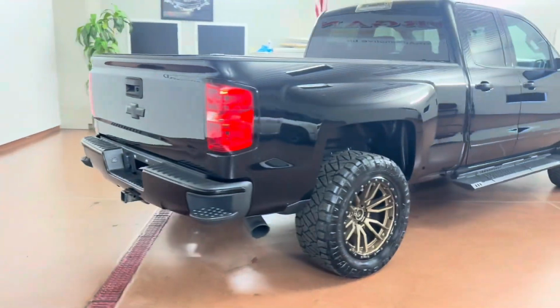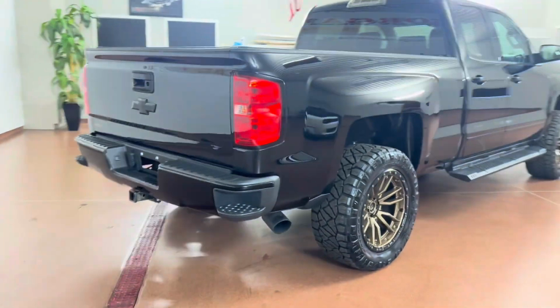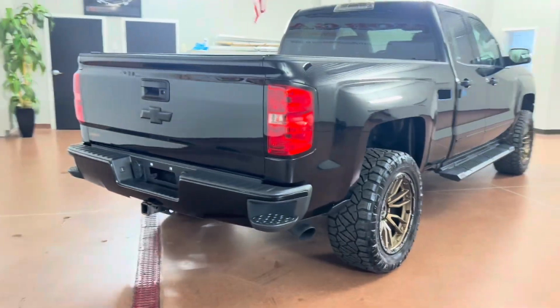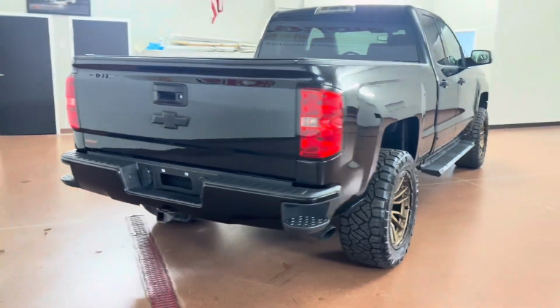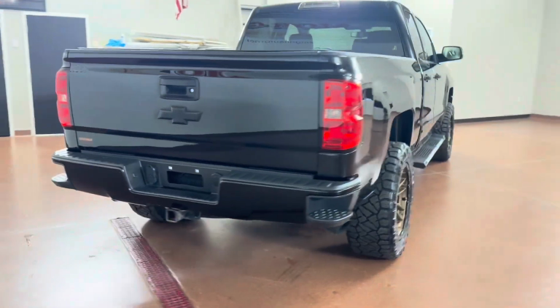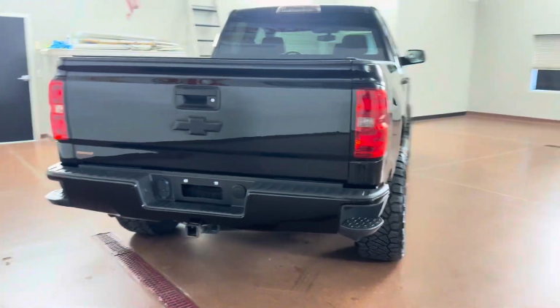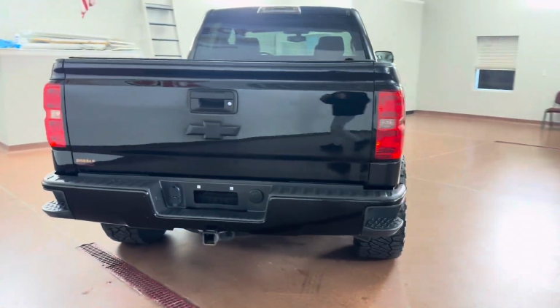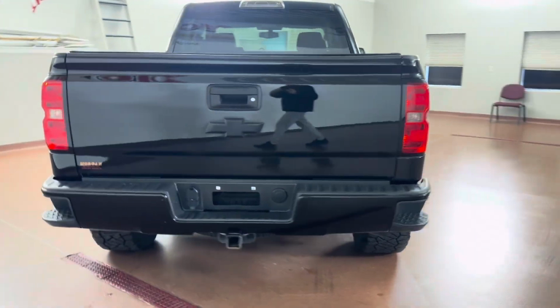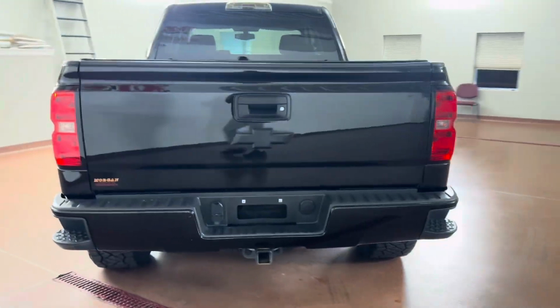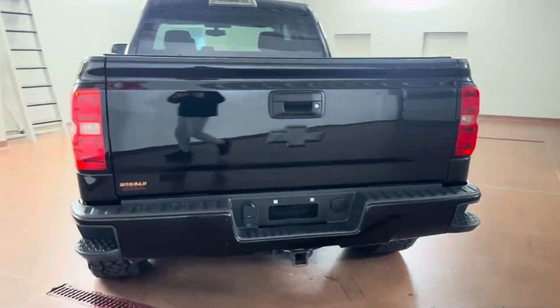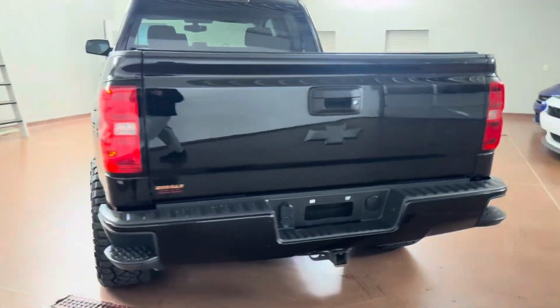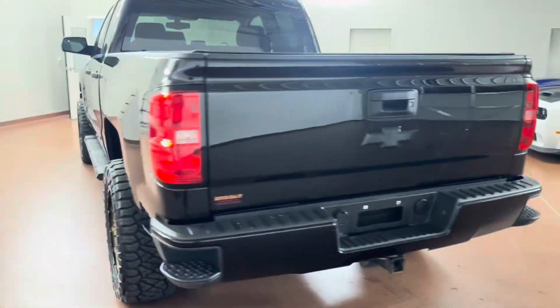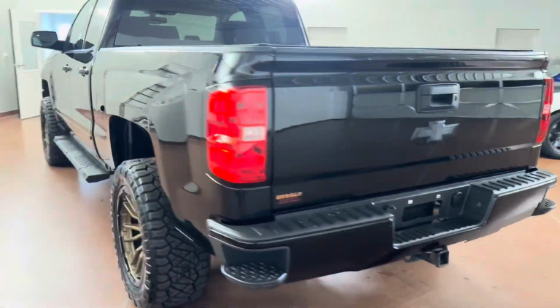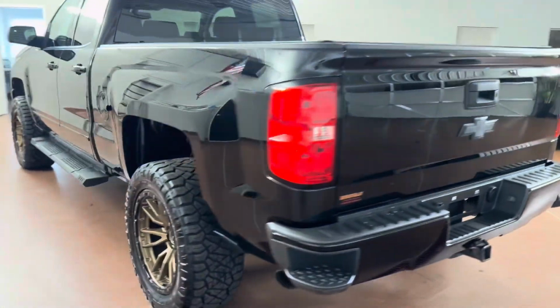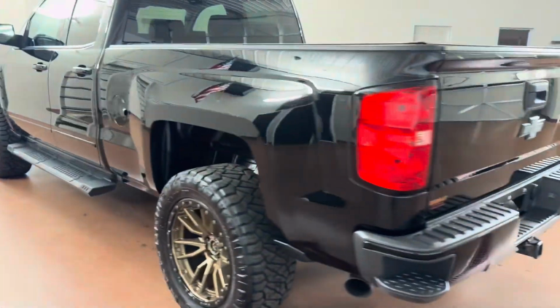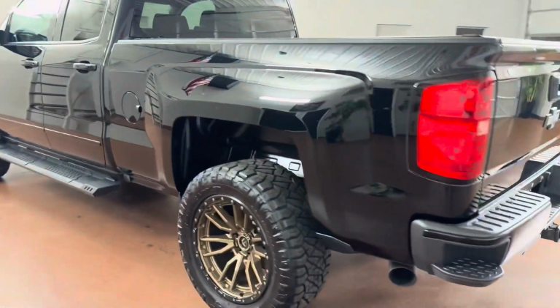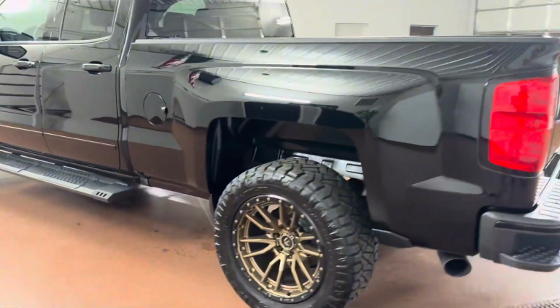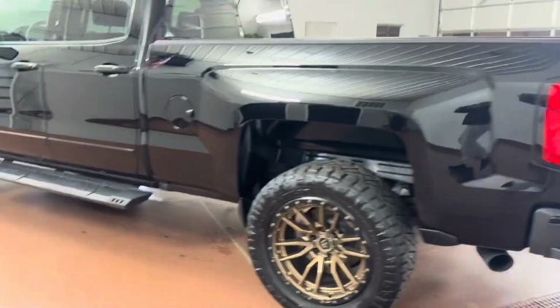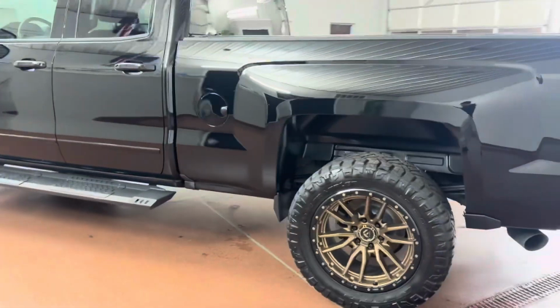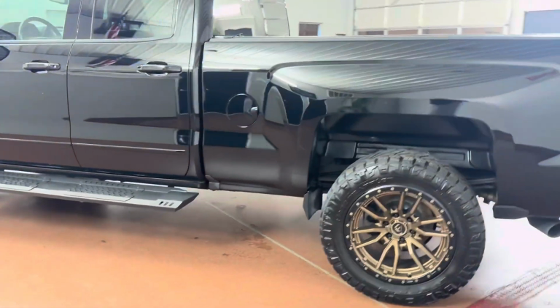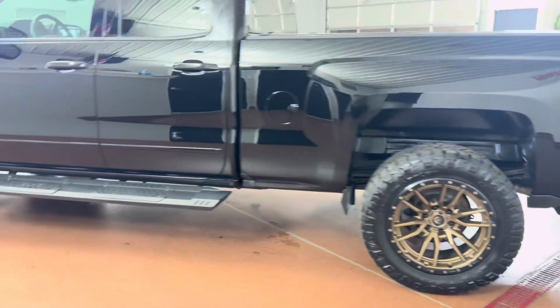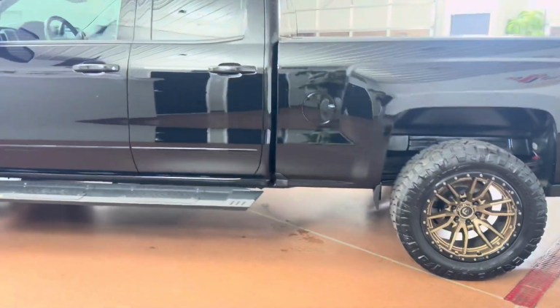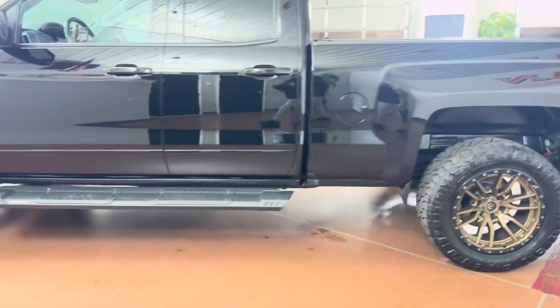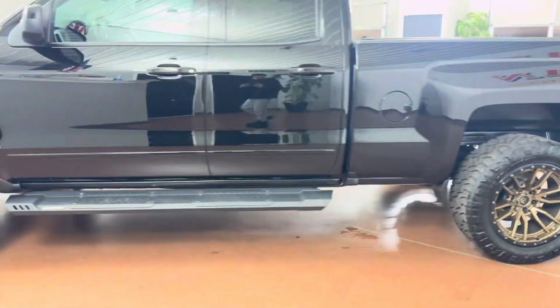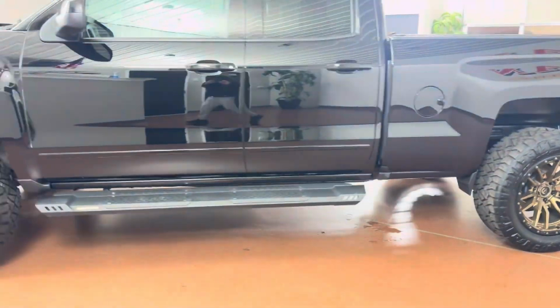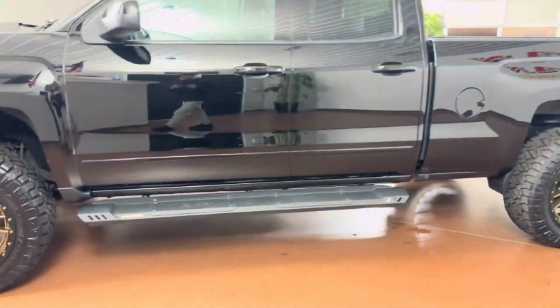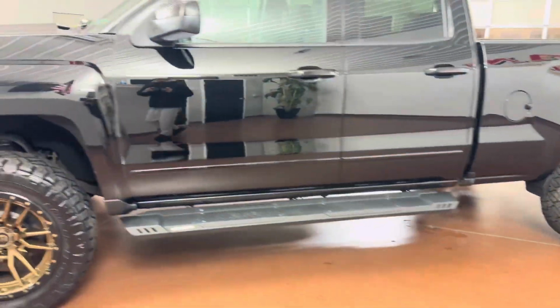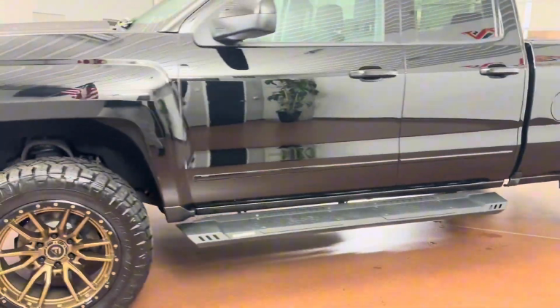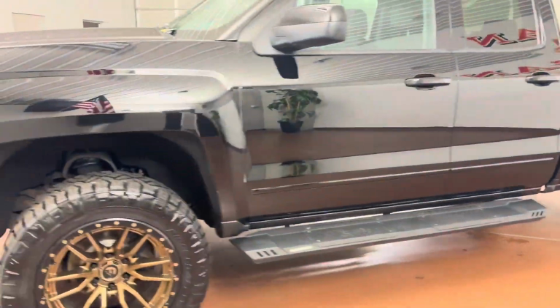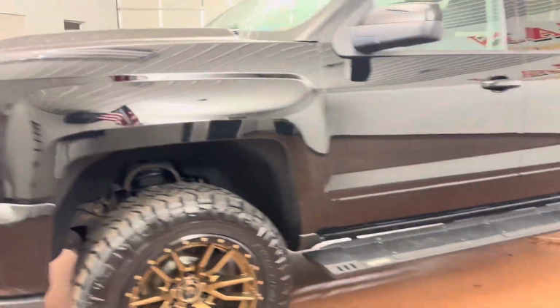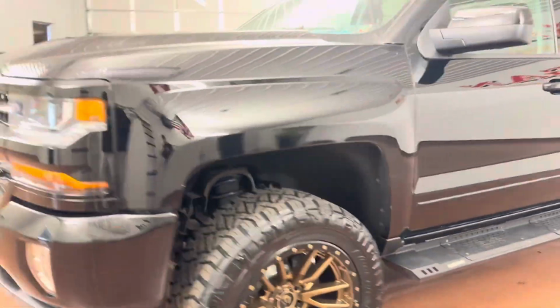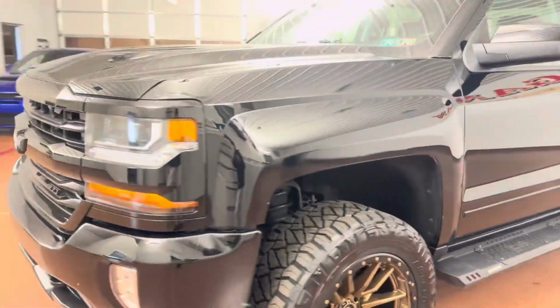Some key options on this vehicle include all-star edition, remote vehicle start, heated seats, 3.42 rear, Z71 appearance package, Z71 off-road package, easy lift and lower tailgate, Rancho shocks, and more.